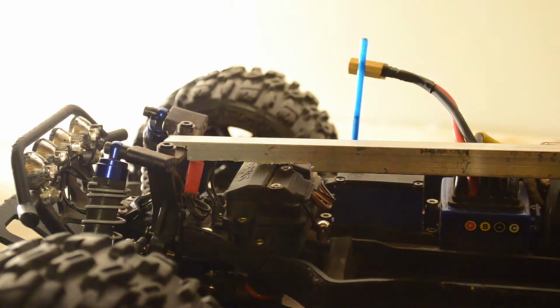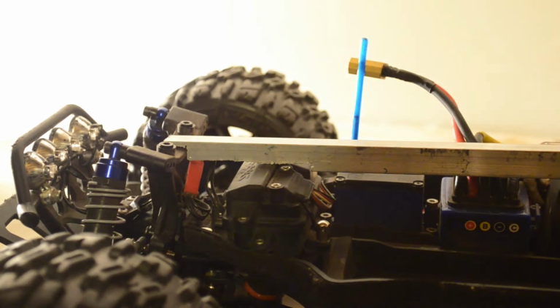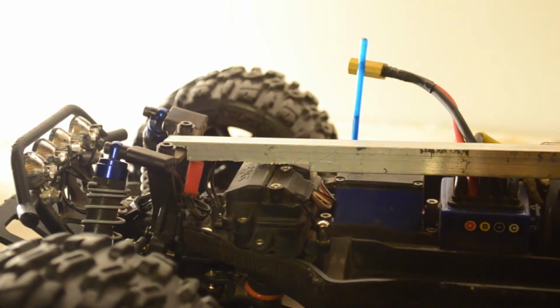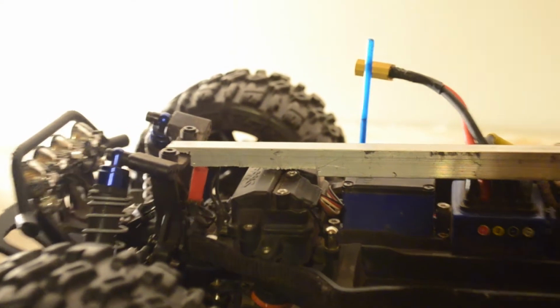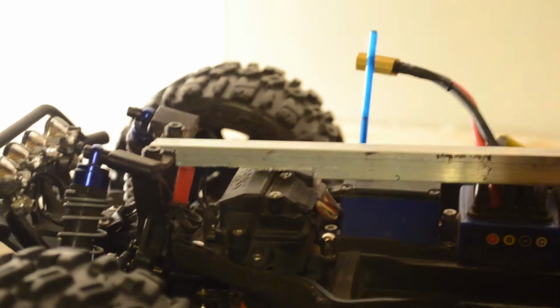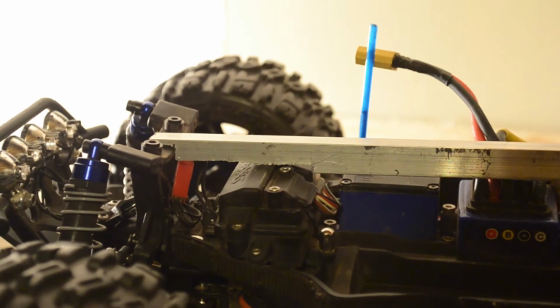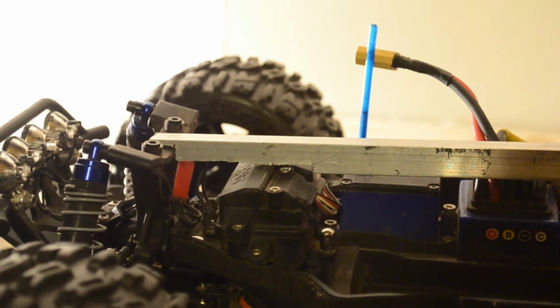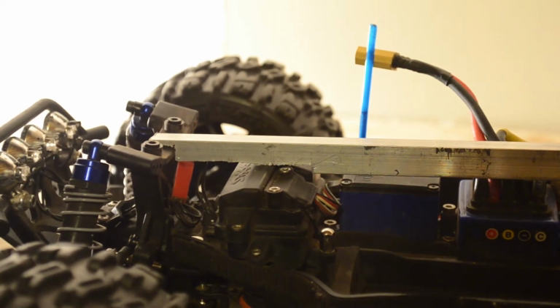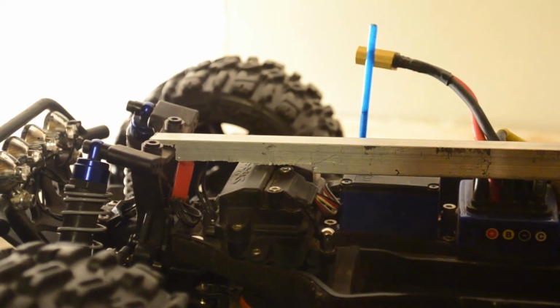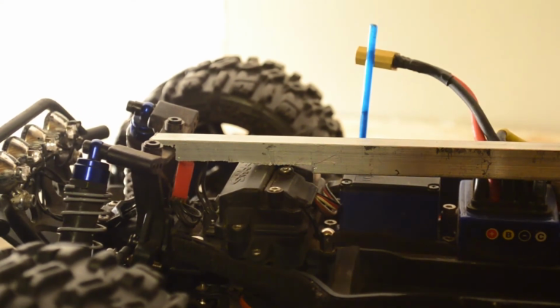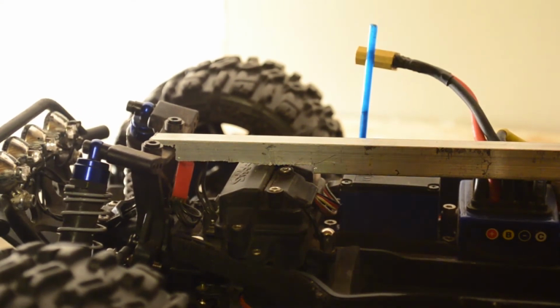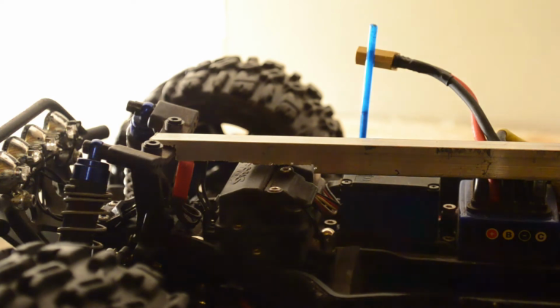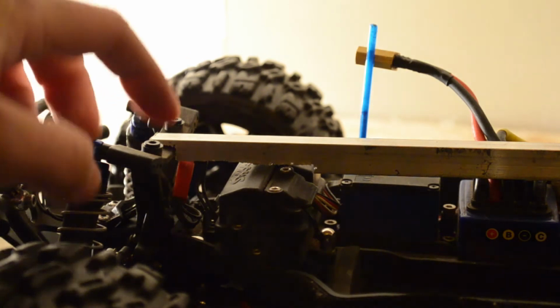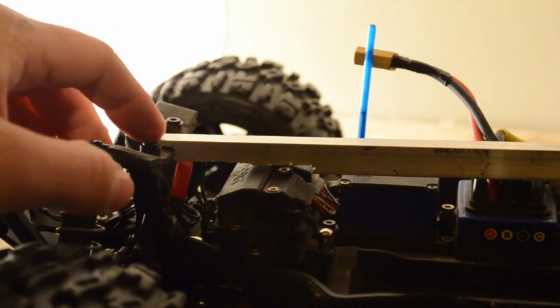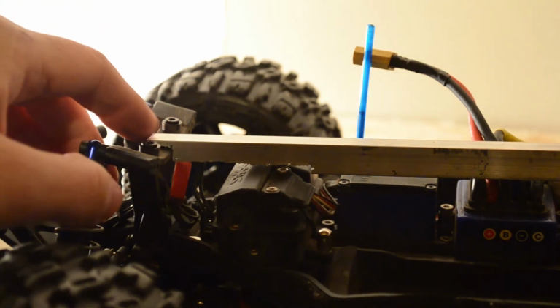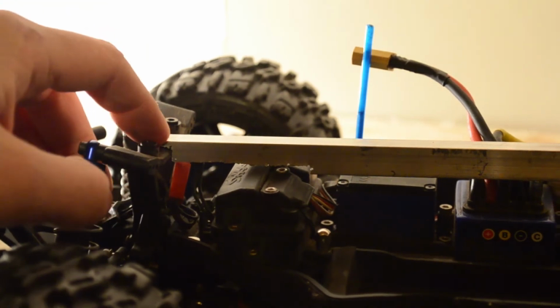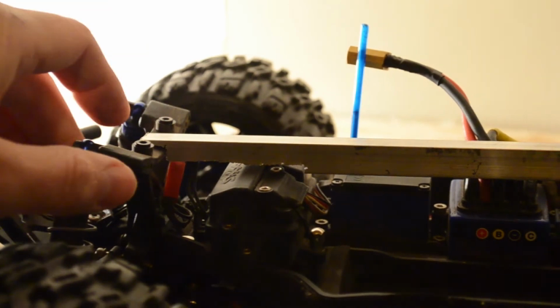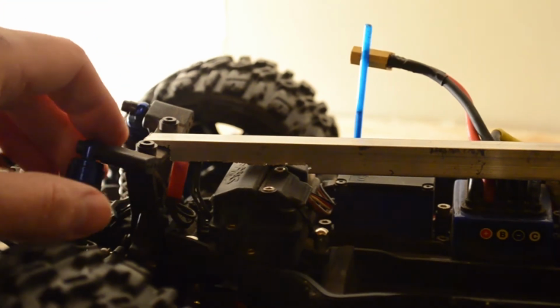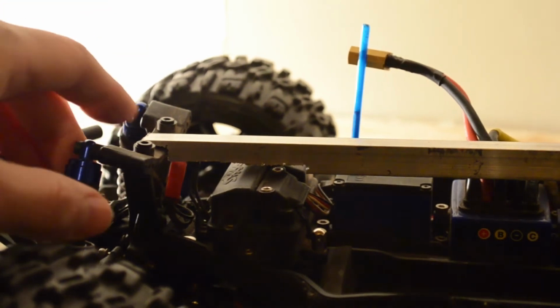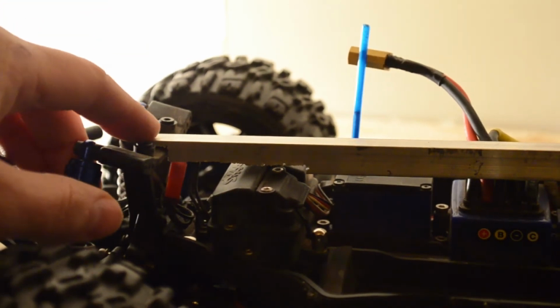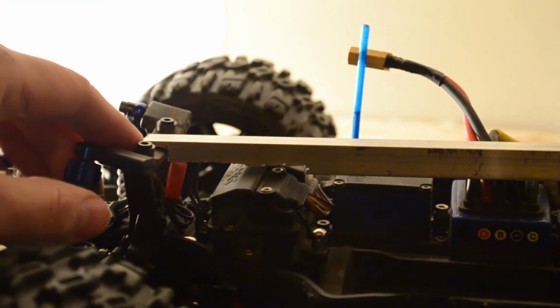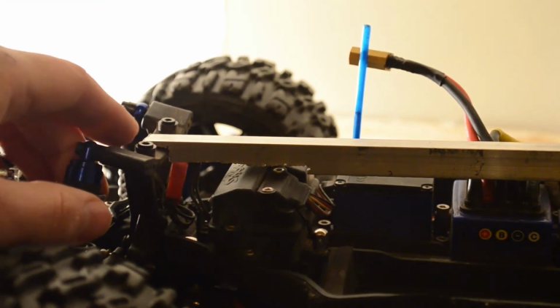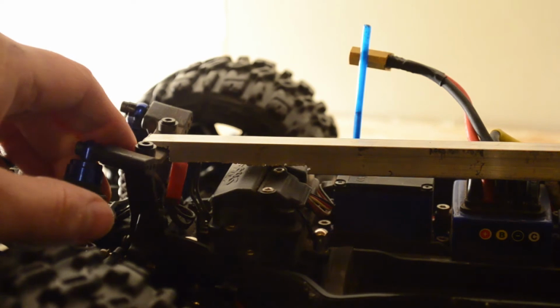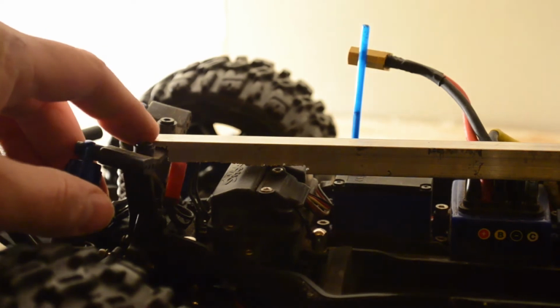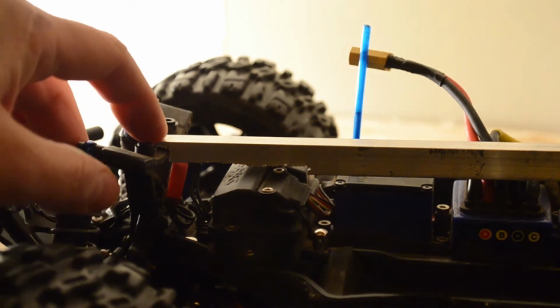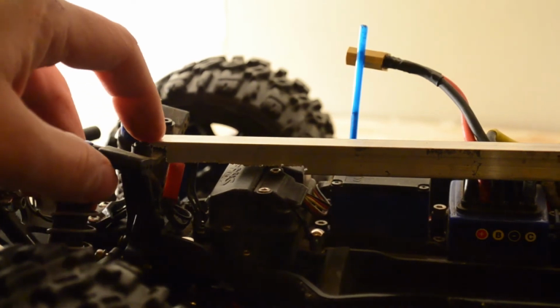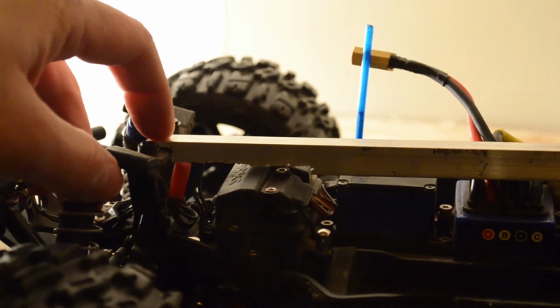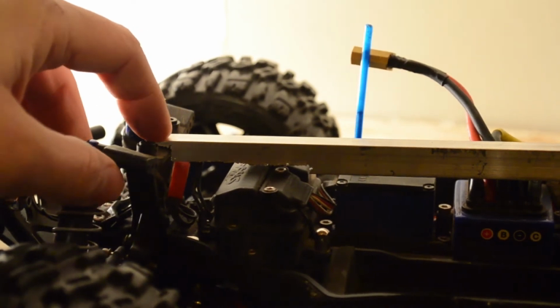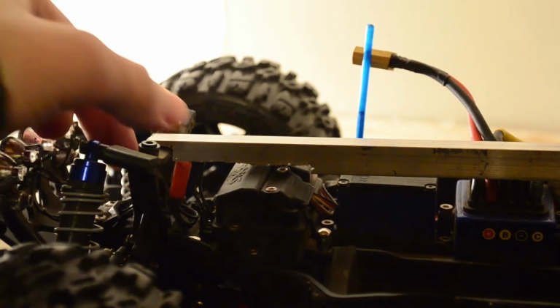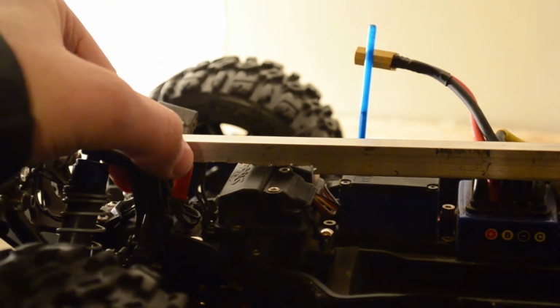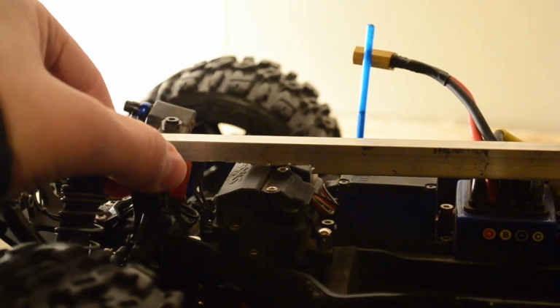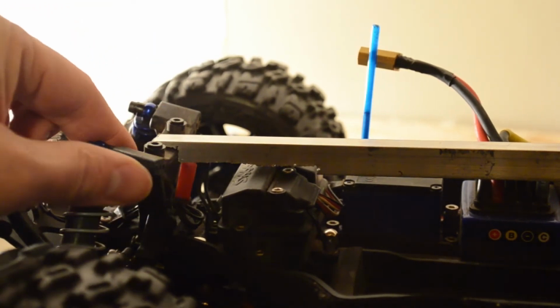I made a little extra clearance there so now that doesn't interfere with the battery box. Now all we have to do is just drill a hole here and a hole on the other side so we can put the screws to join this up with the tower.